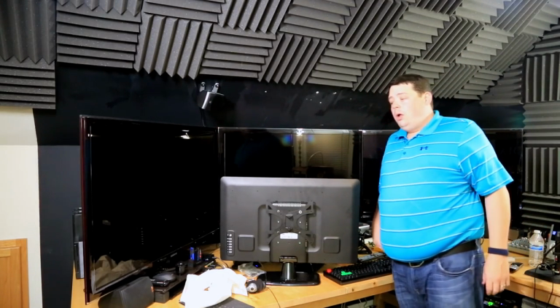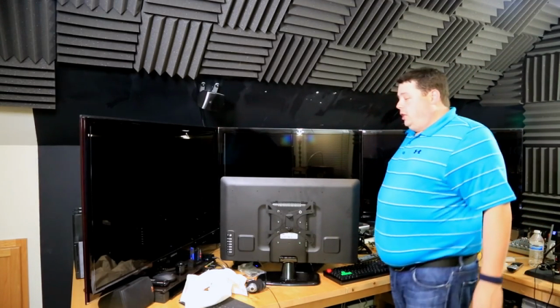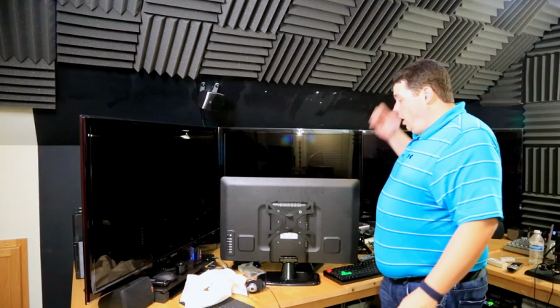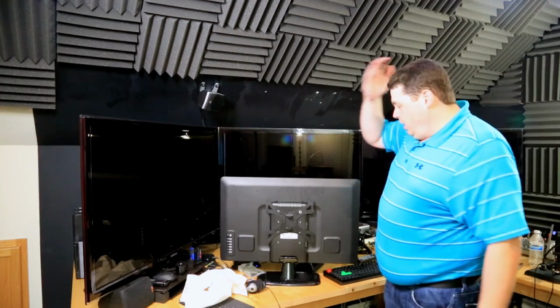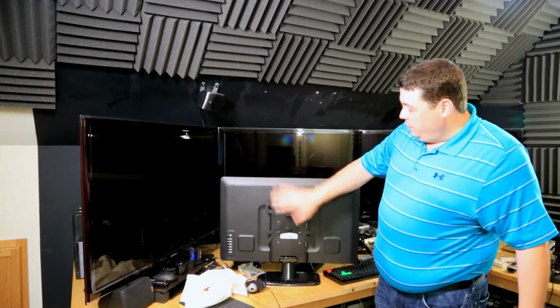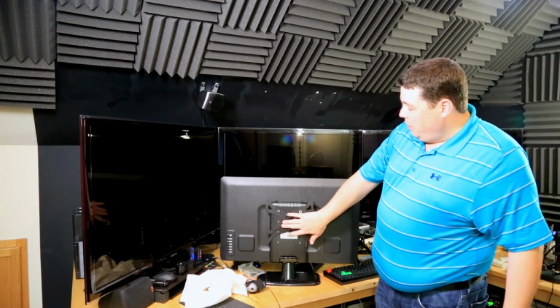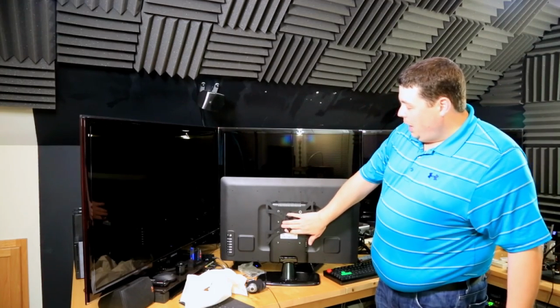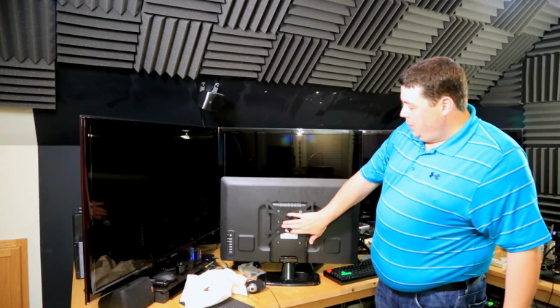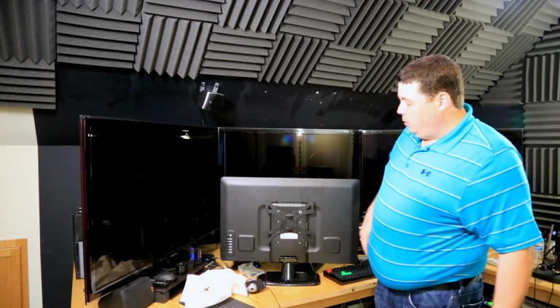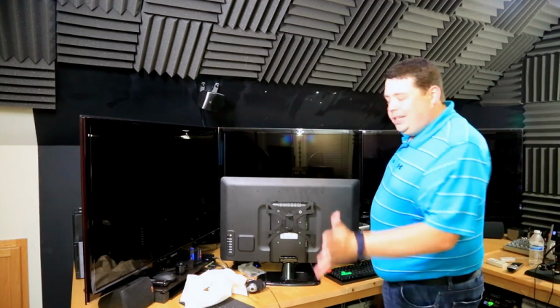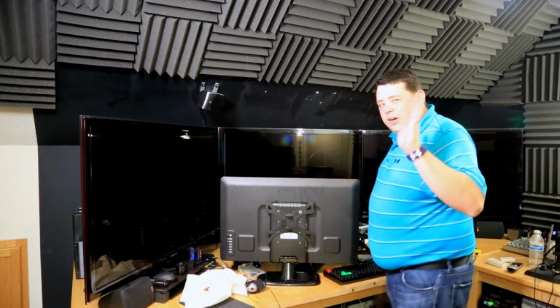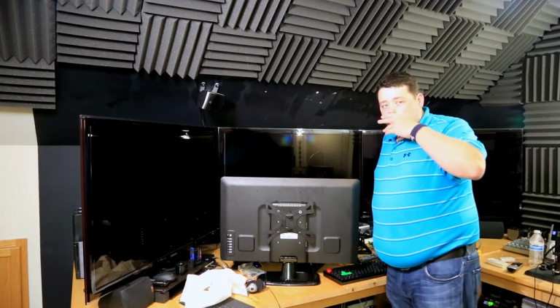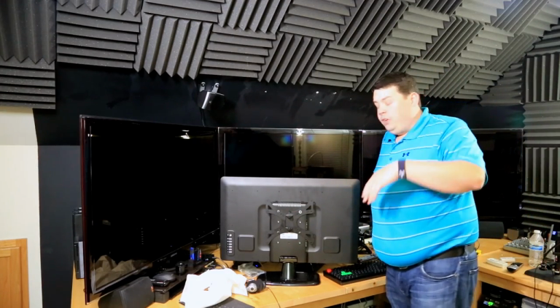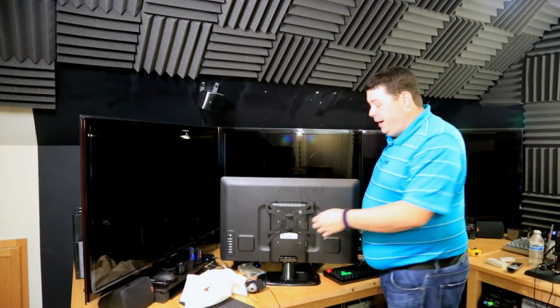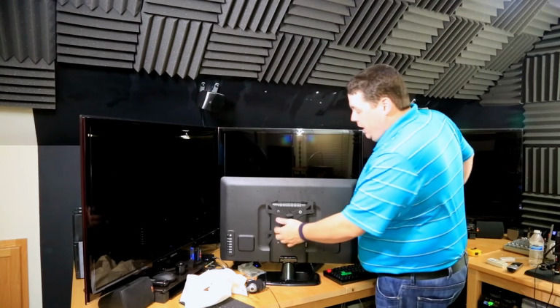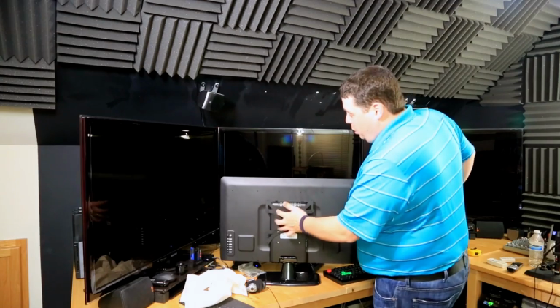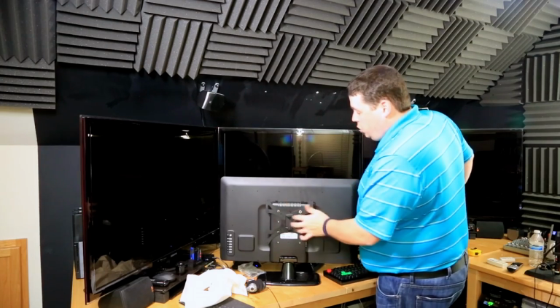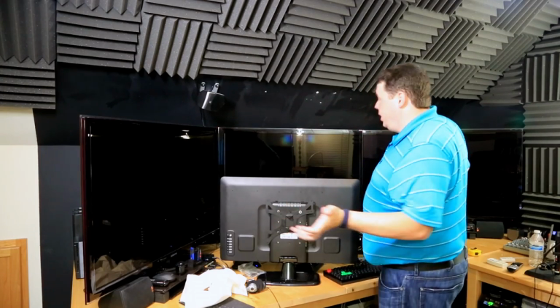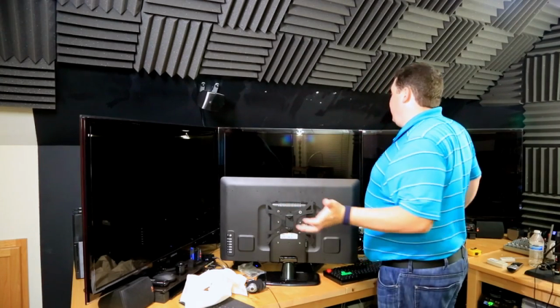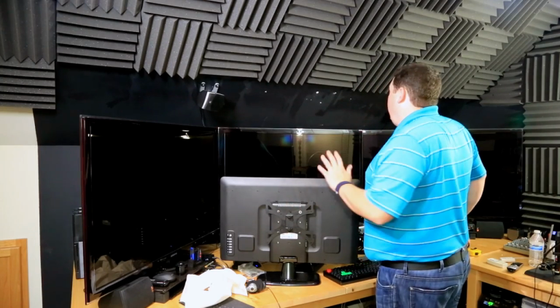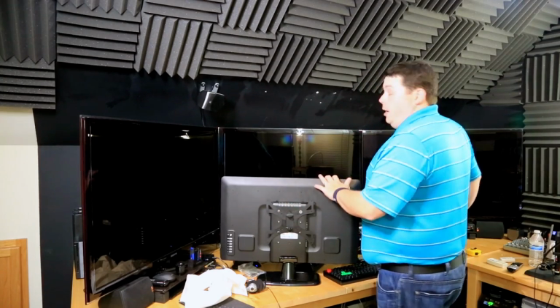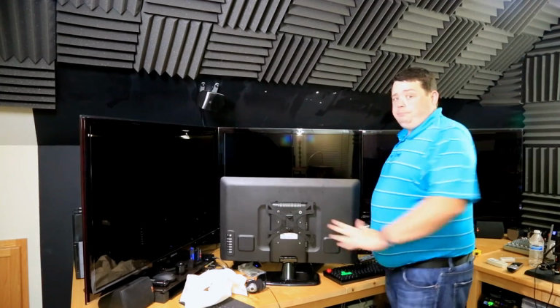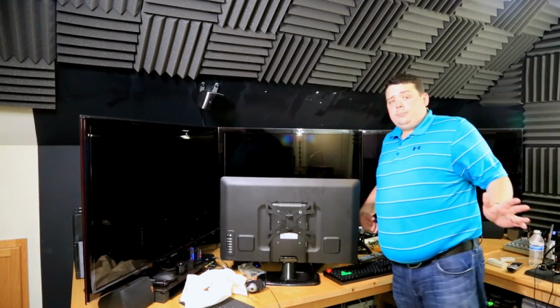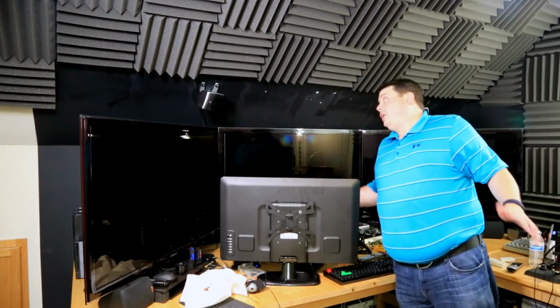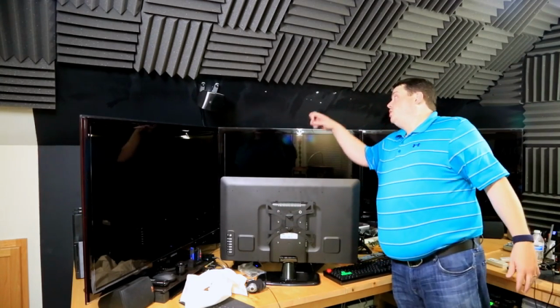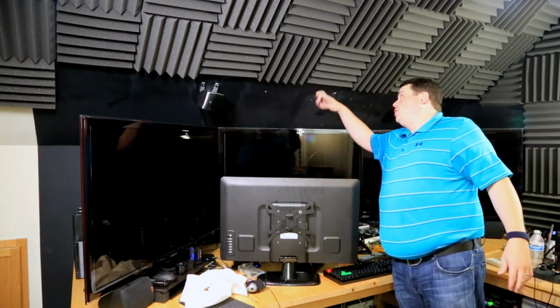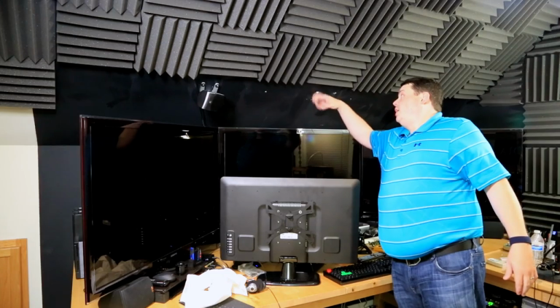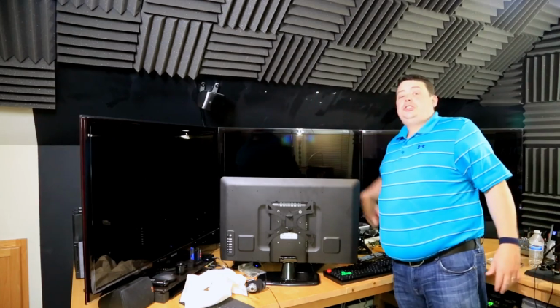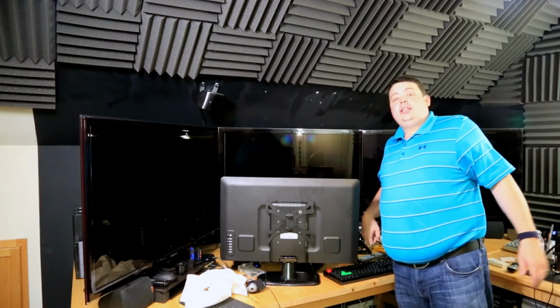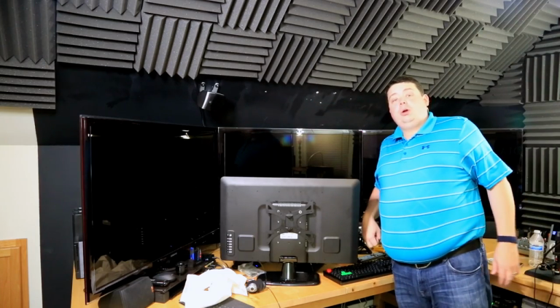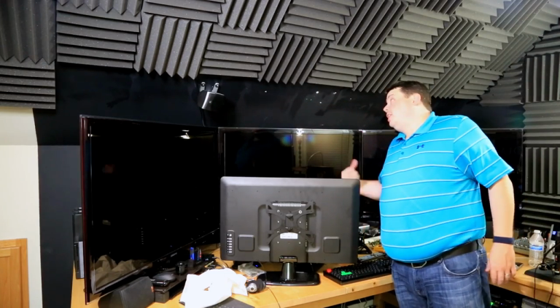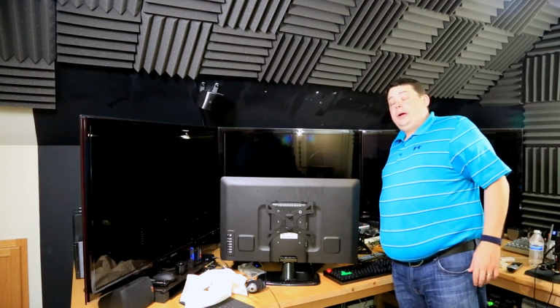Let's start — I already got the VESA bracket mounted, which was really easy to do. I figured I wouldn't even put that on video, but yeah, it just pretty much screws right into the back. What we need to do now is go down, measure and cut that board, then get that board mounted.